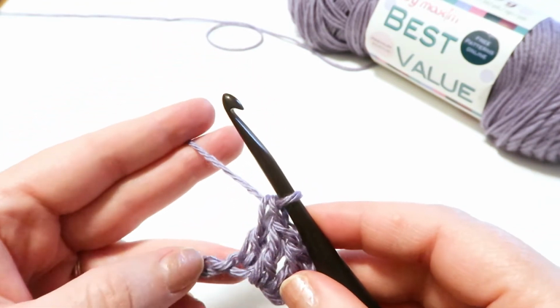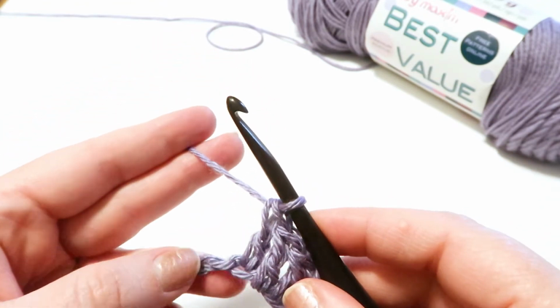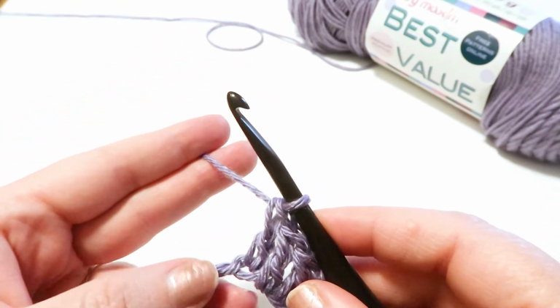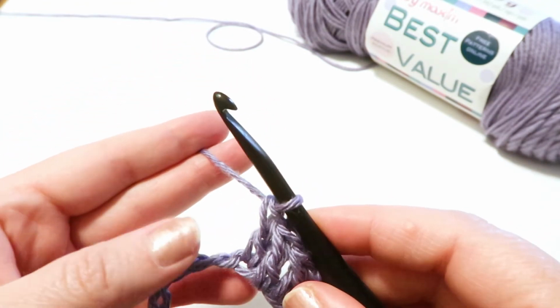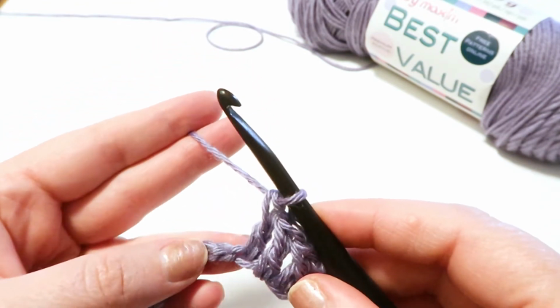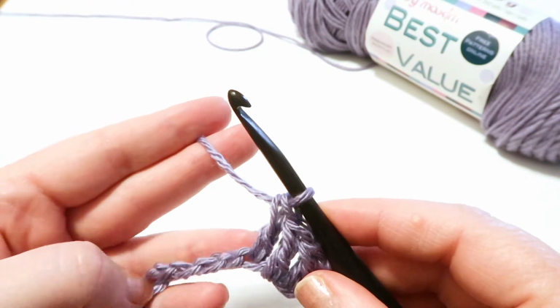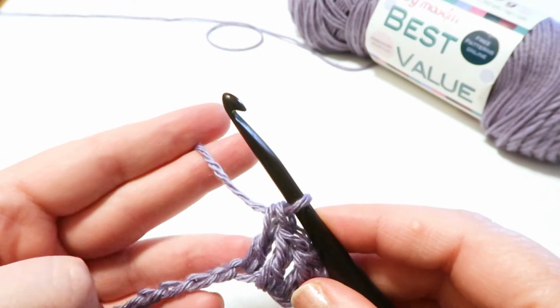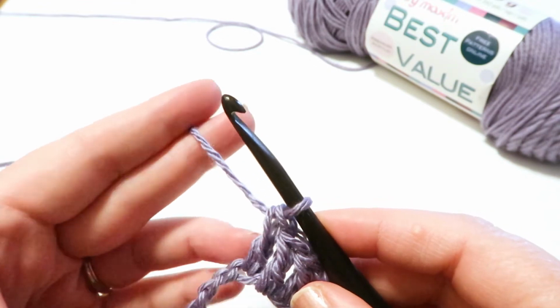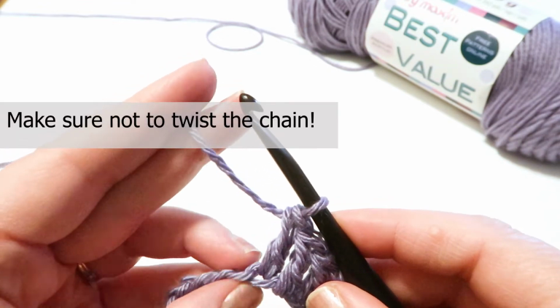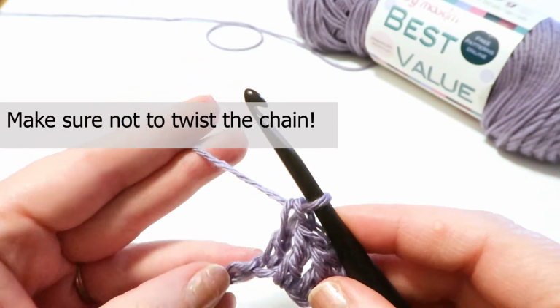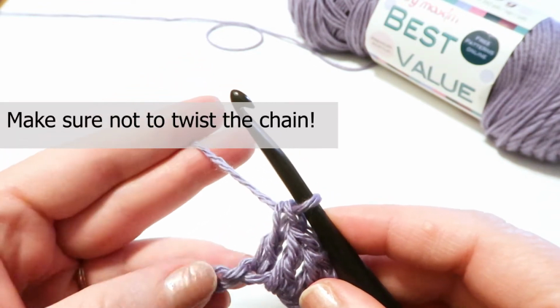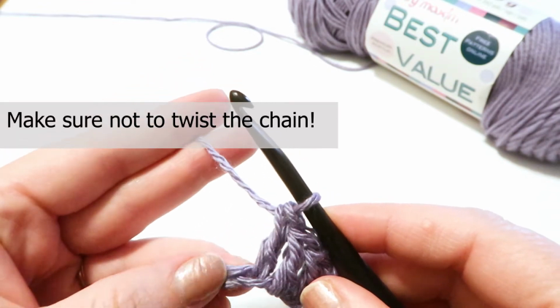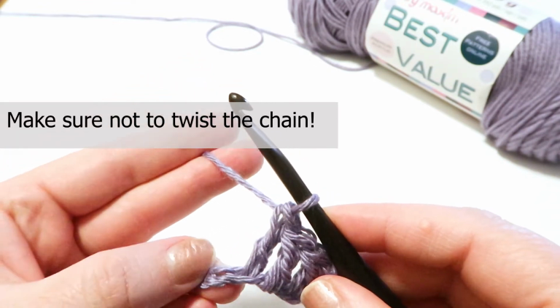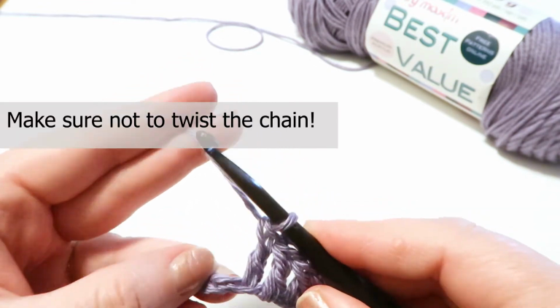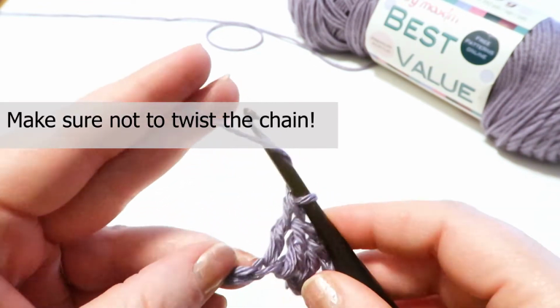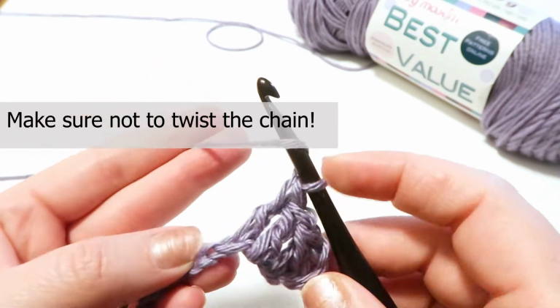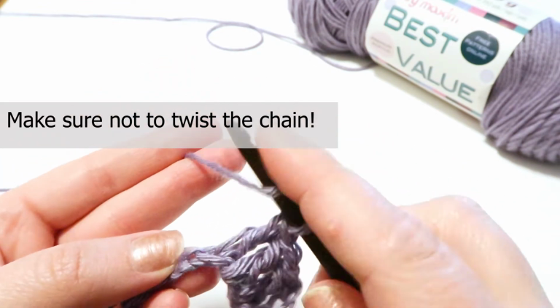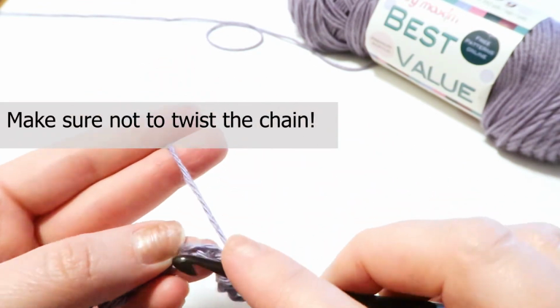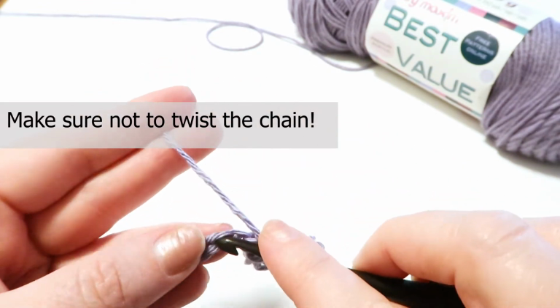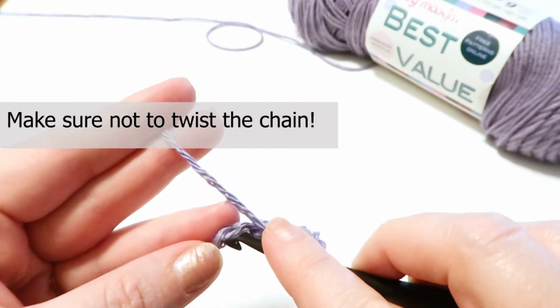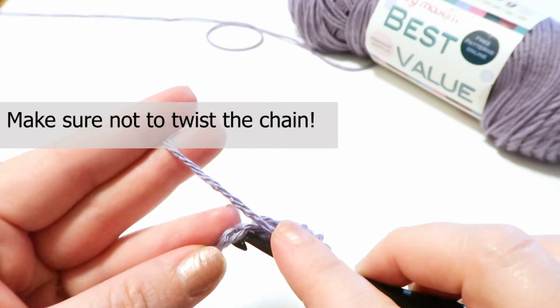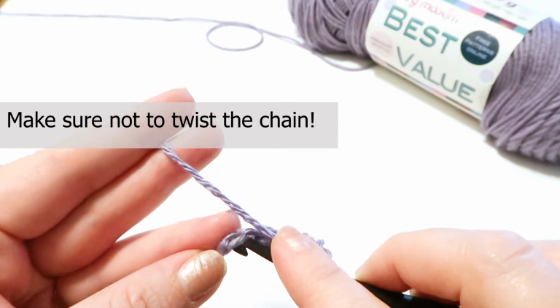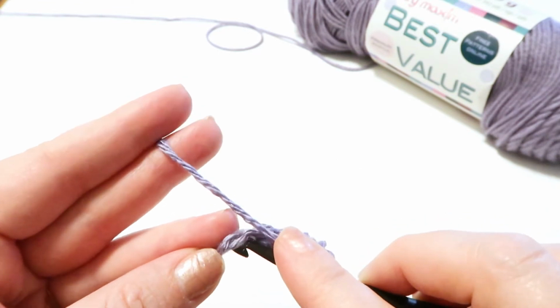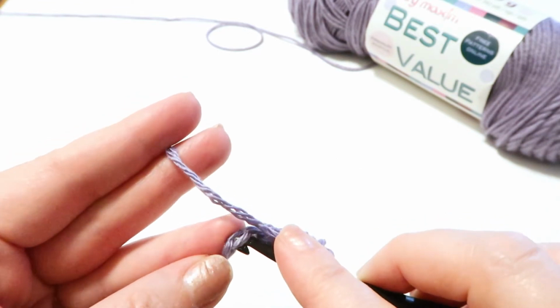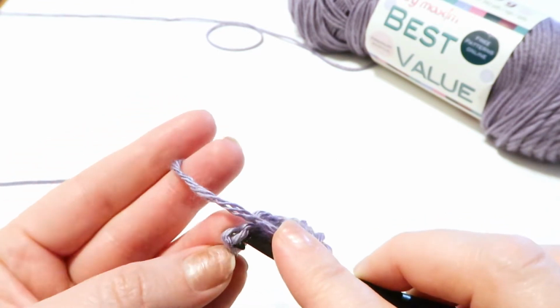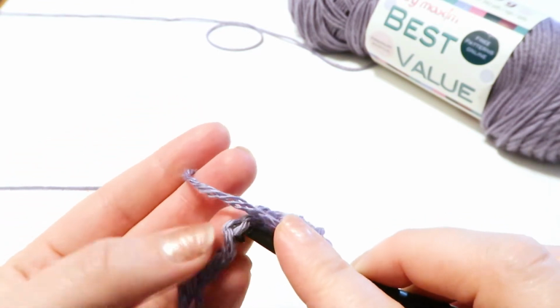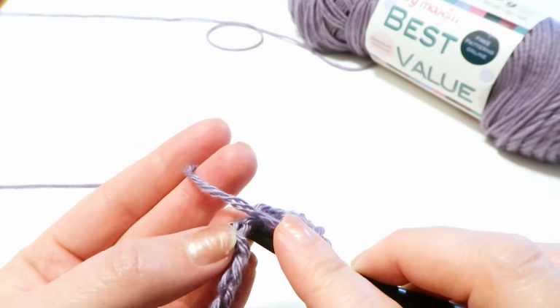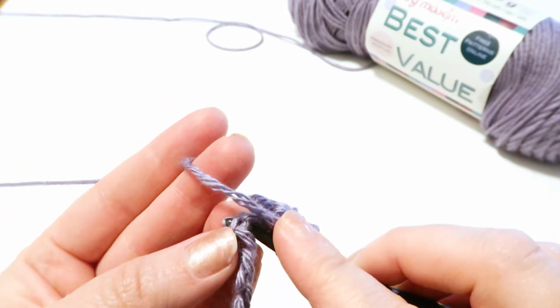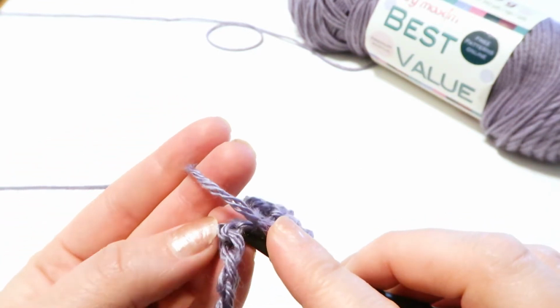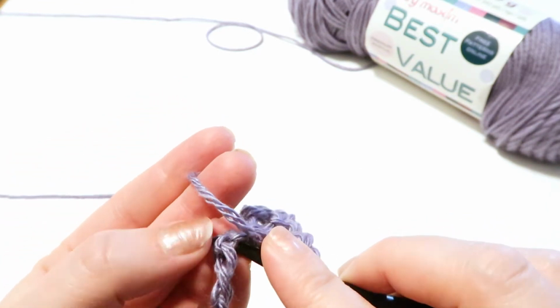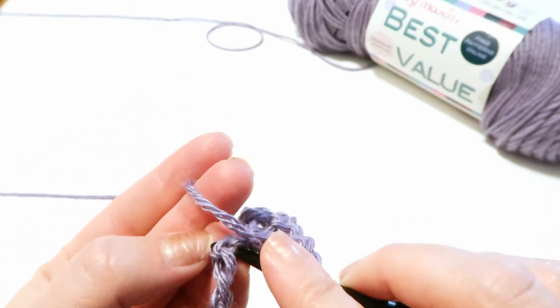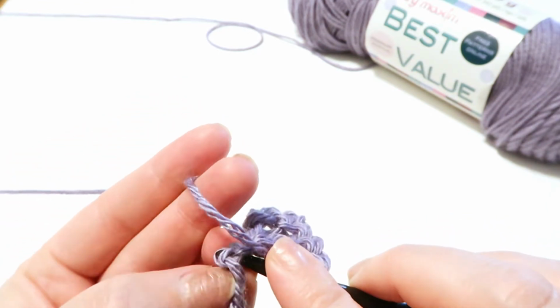Be careful not to twist the chain. If you notice right here it was like a little kink in my chain — I wanted to stop and double check and make sure I wasn't twisting it.